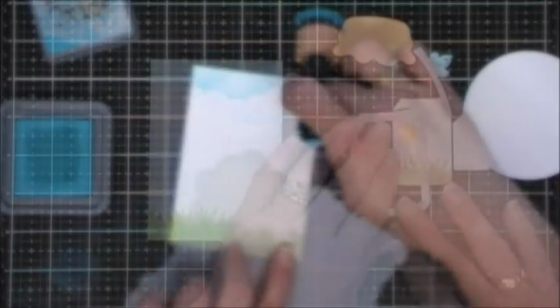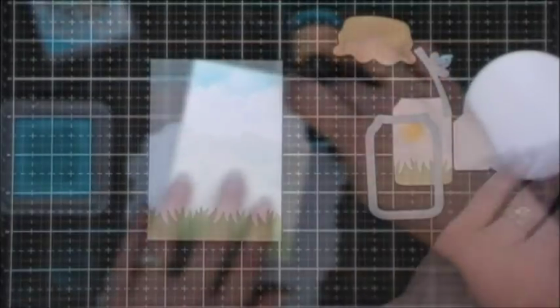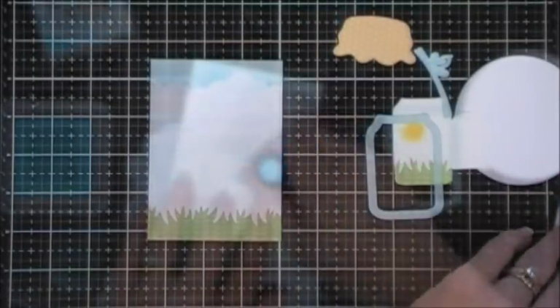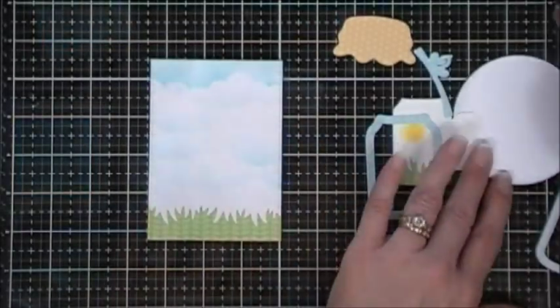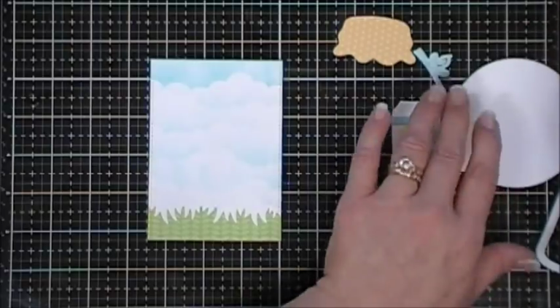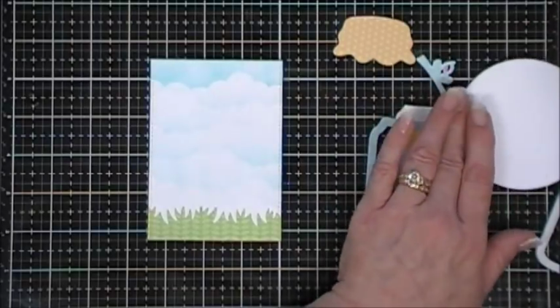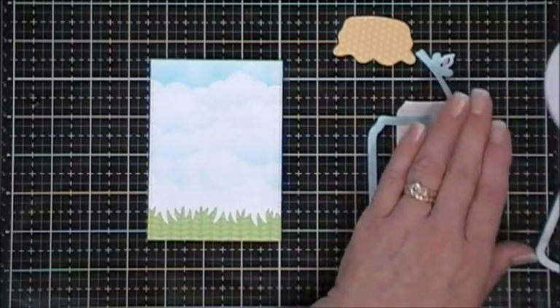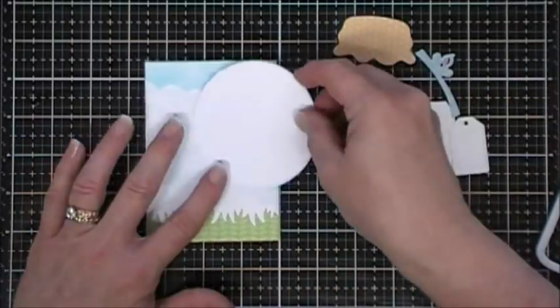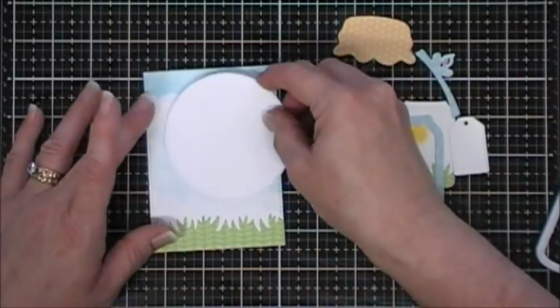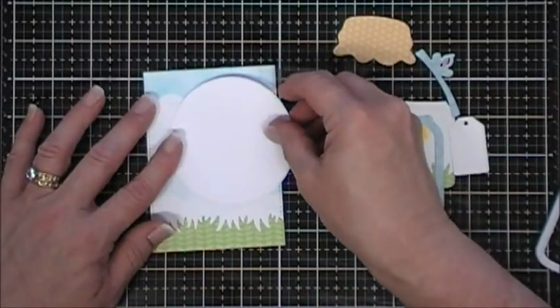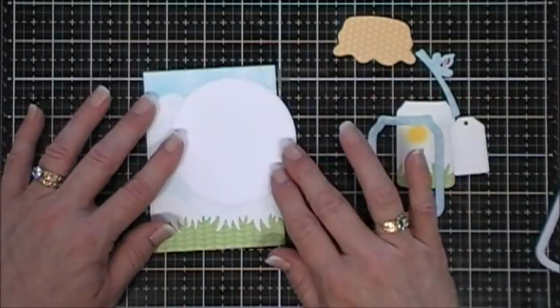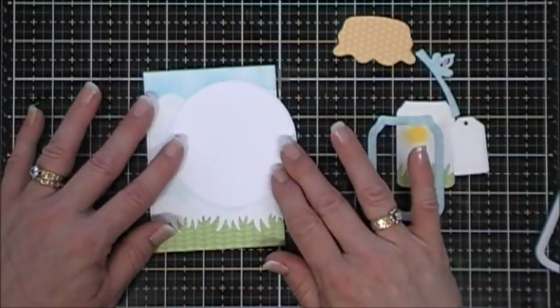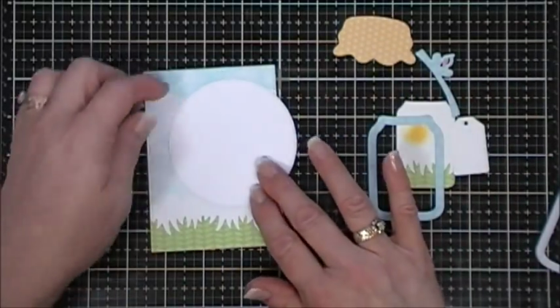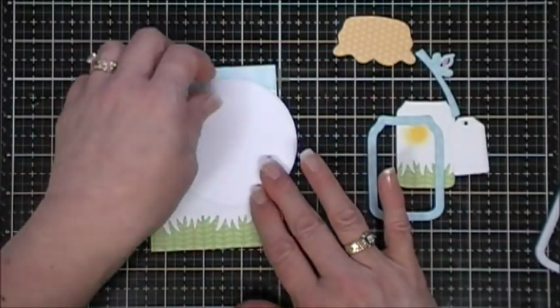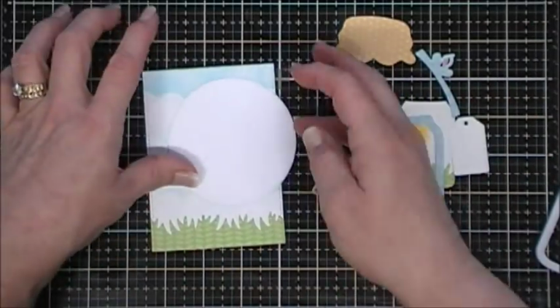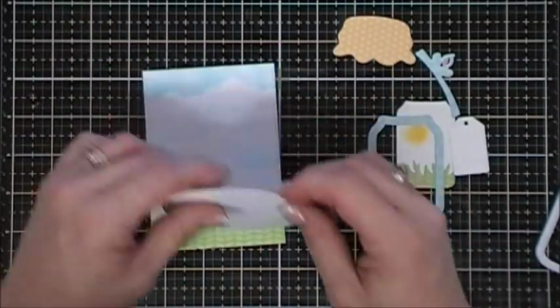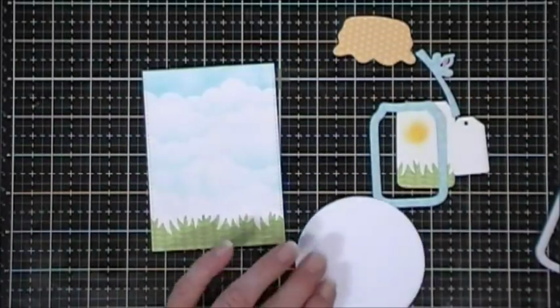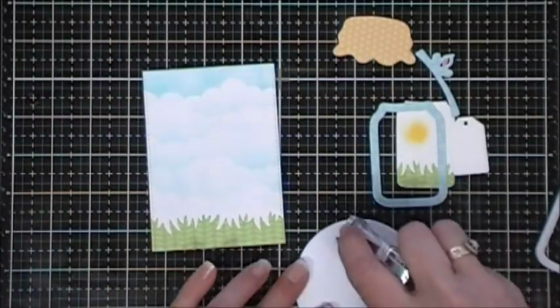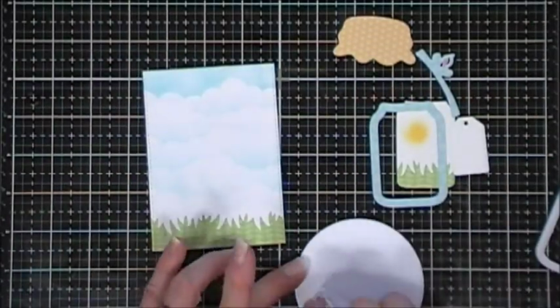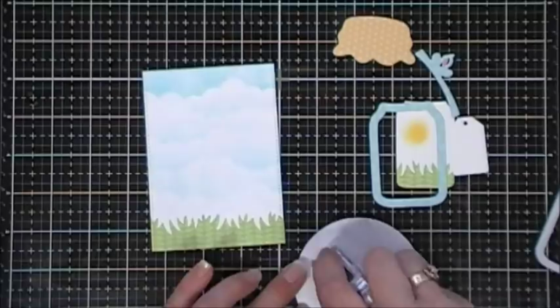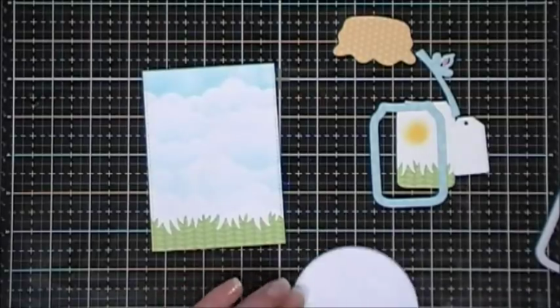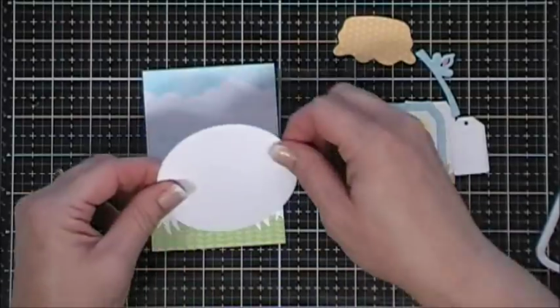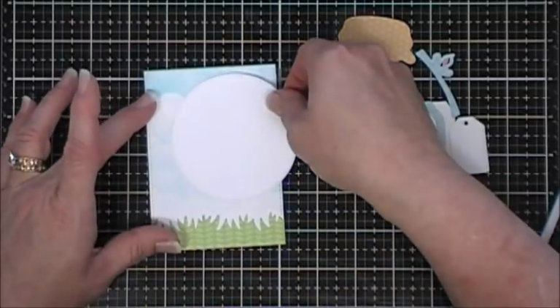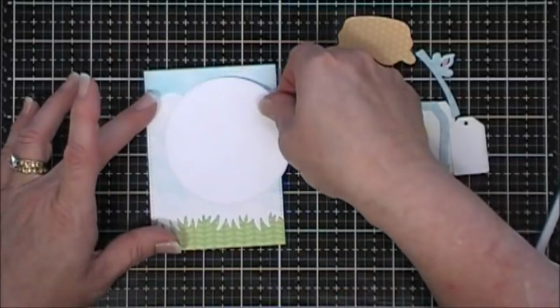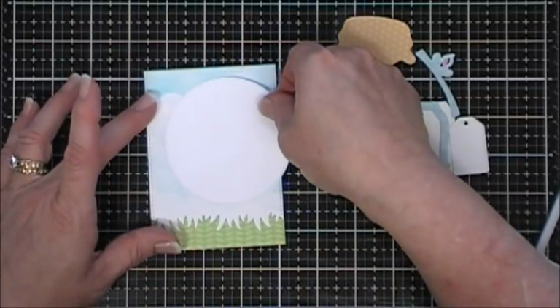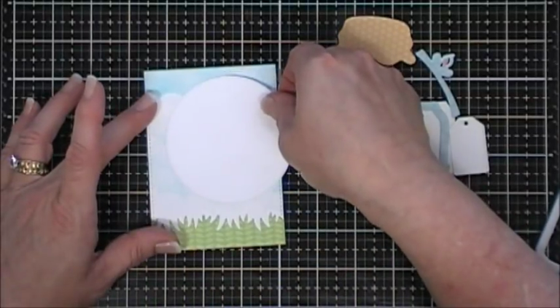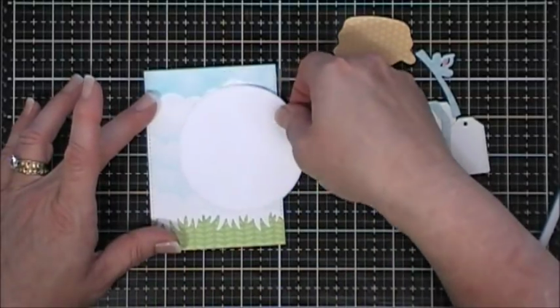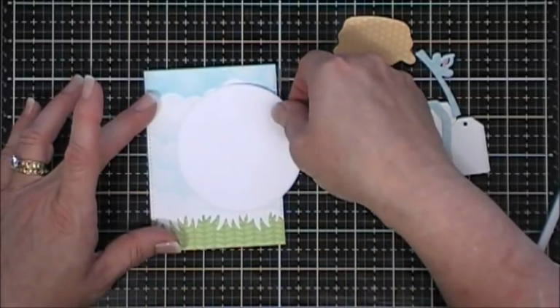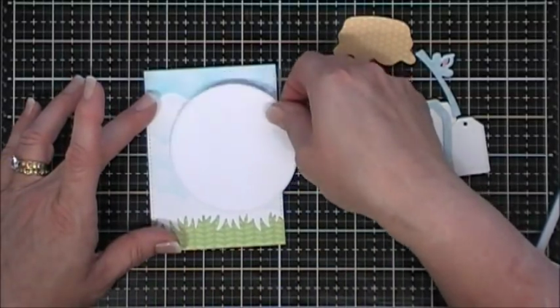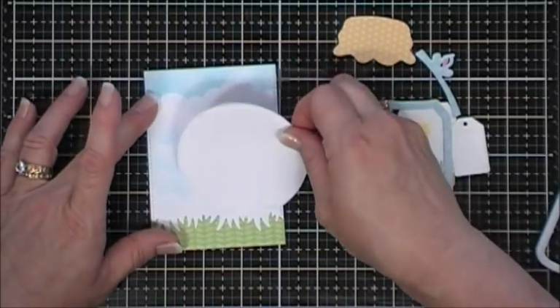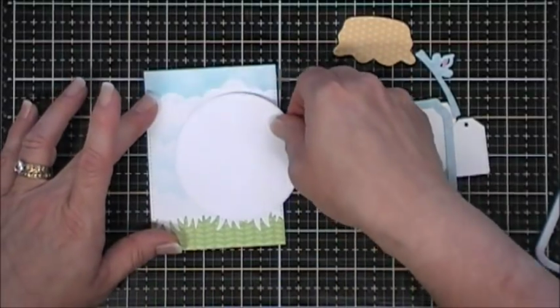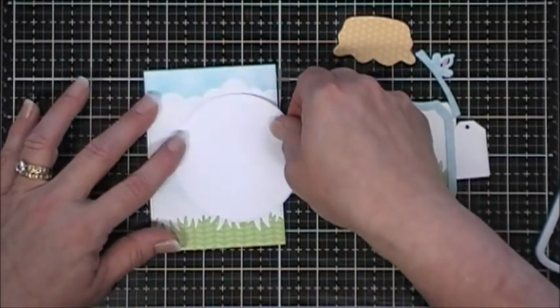I'm just going to use some distress oxide ink - this is Broken China - and I'm just going to create a cloud background very lightly with it. Now I'm going to take my white circle and attach that to my panel, kind of offsetting it just a bit.